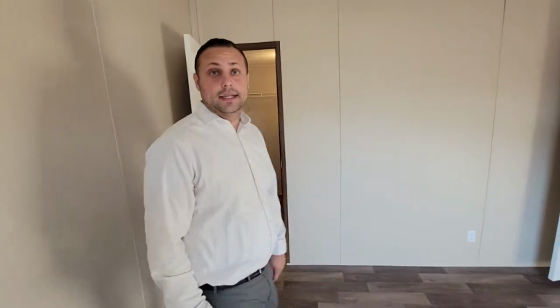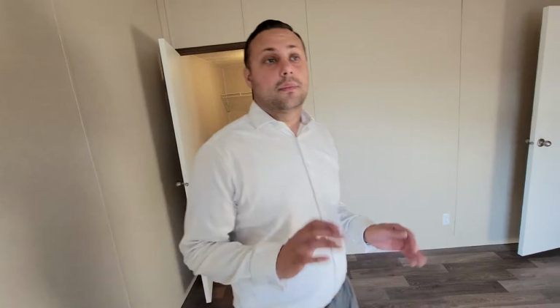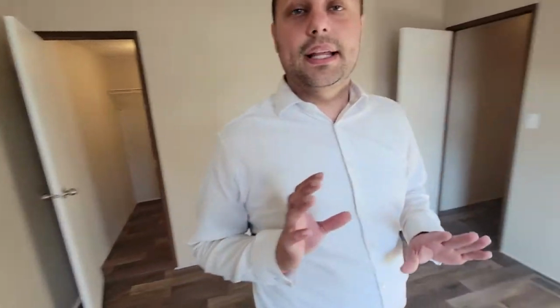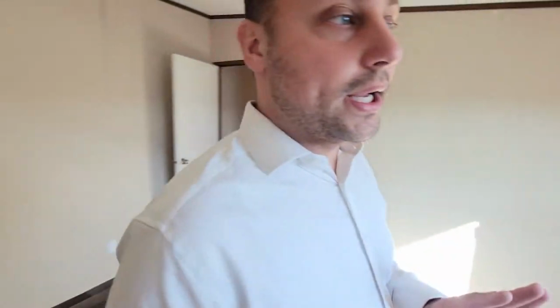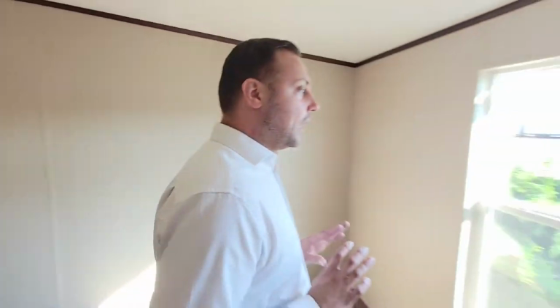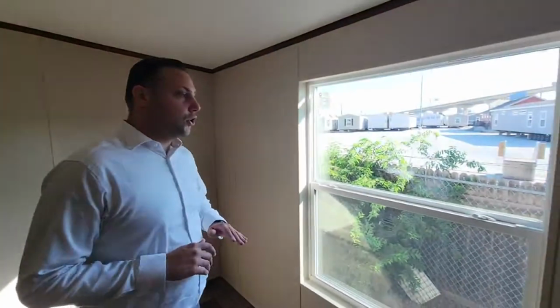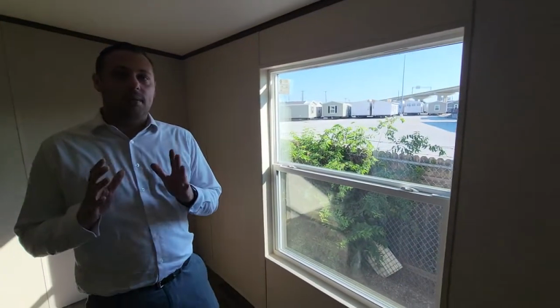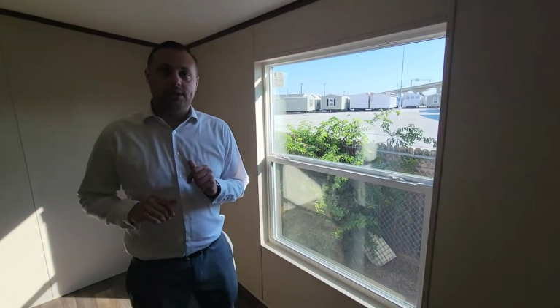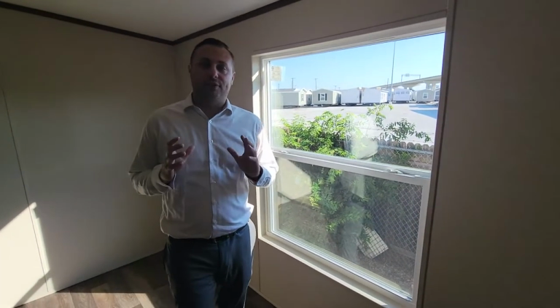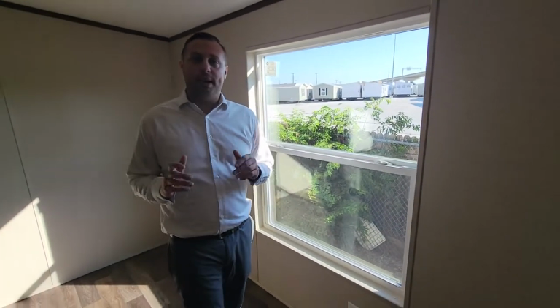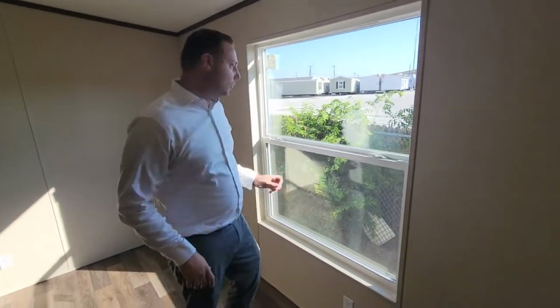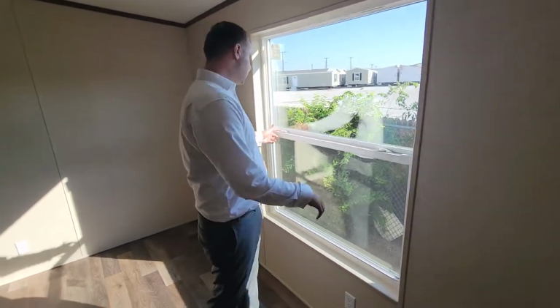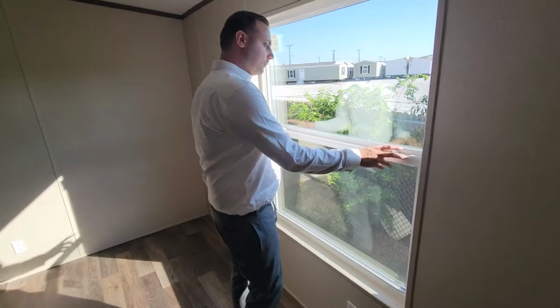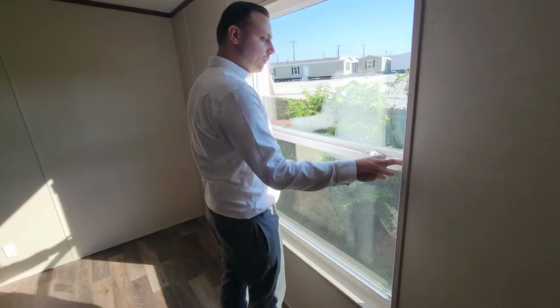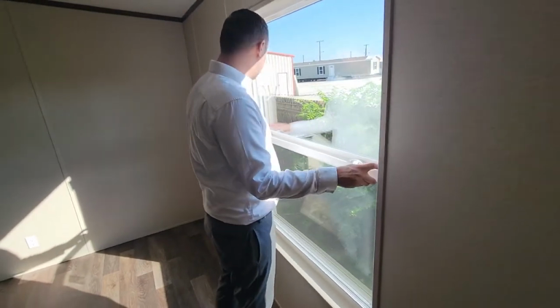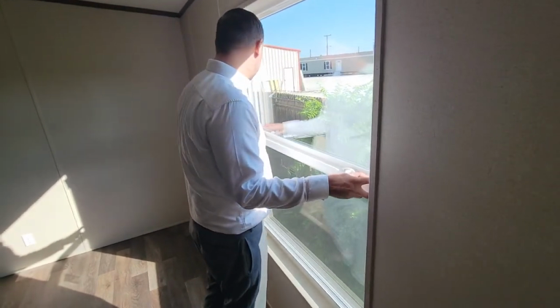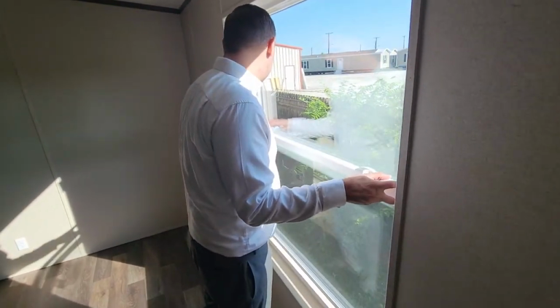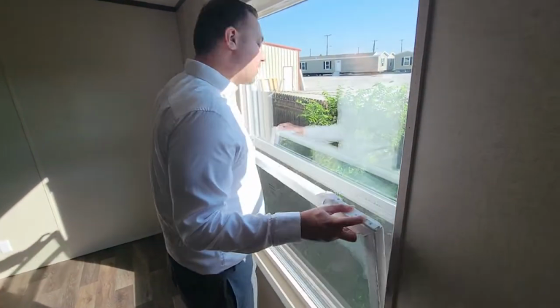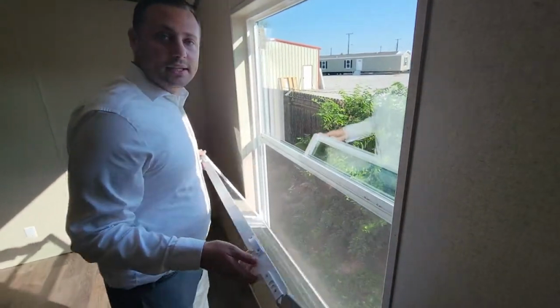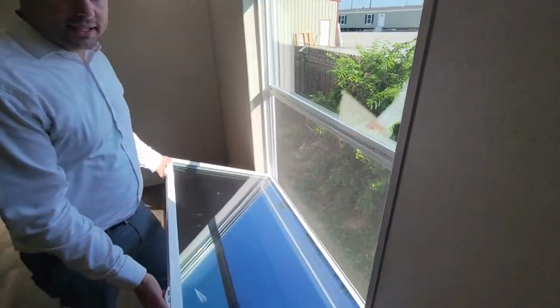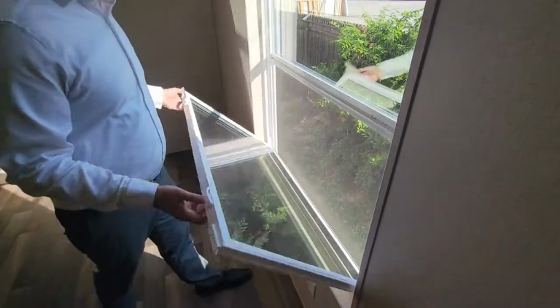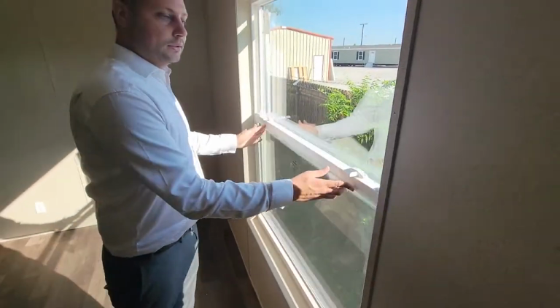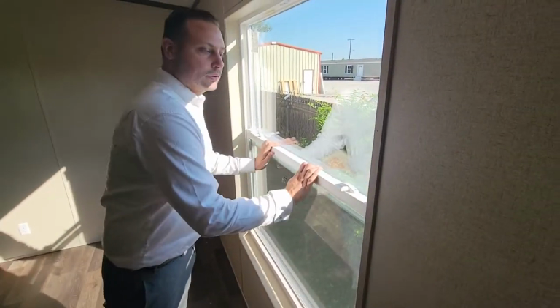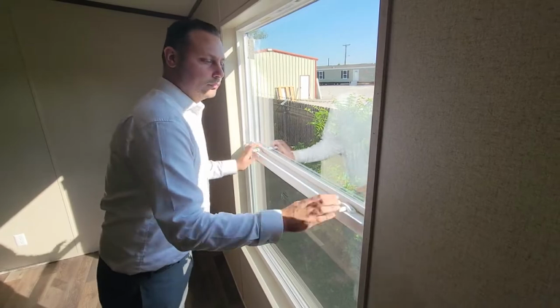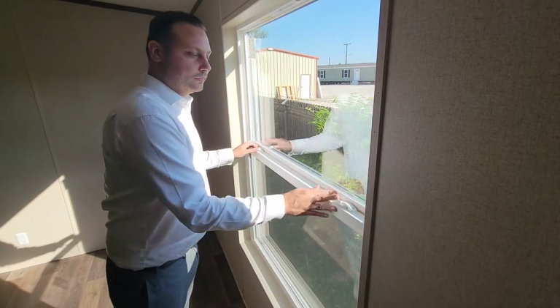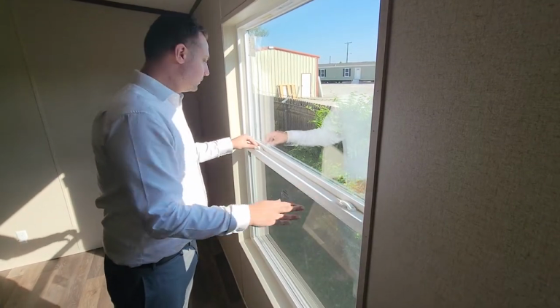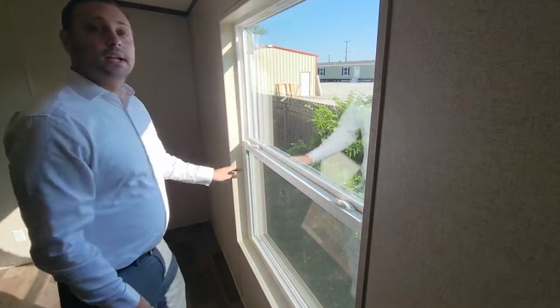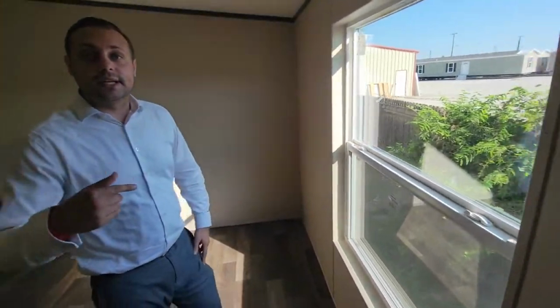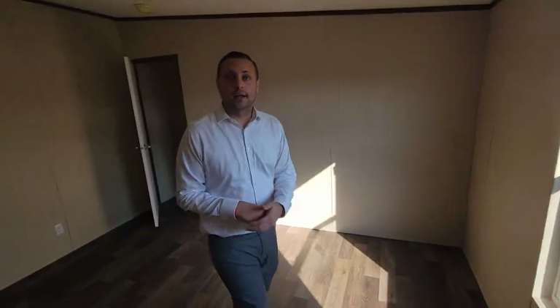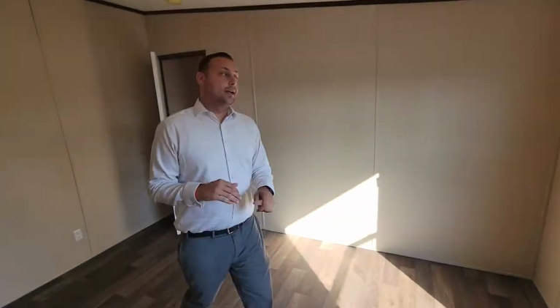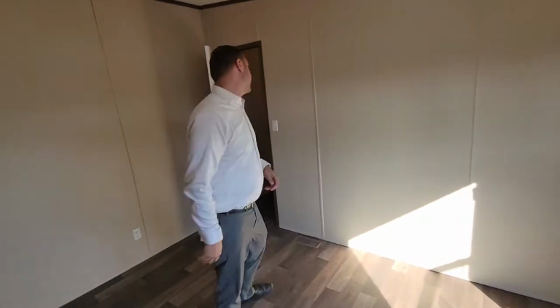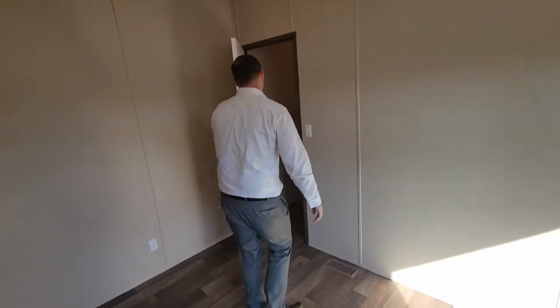Now, before we leave this bedroom, I want to show you — all of my houses have two-pane thermal windows that are easy to clean.